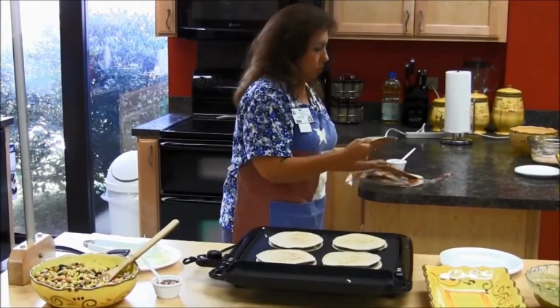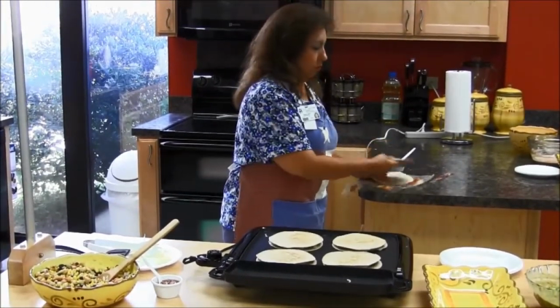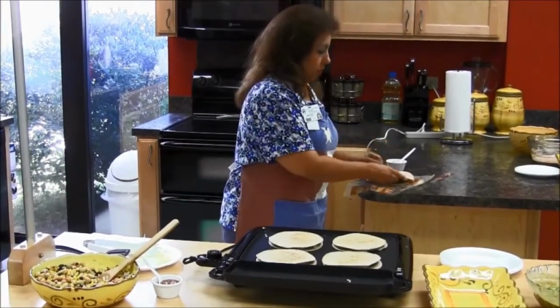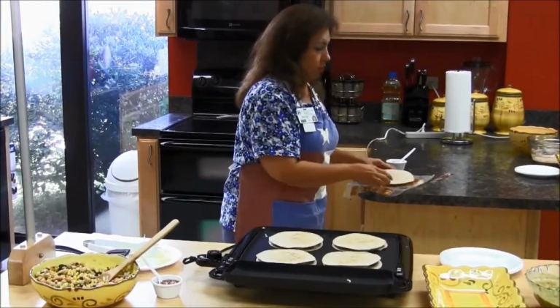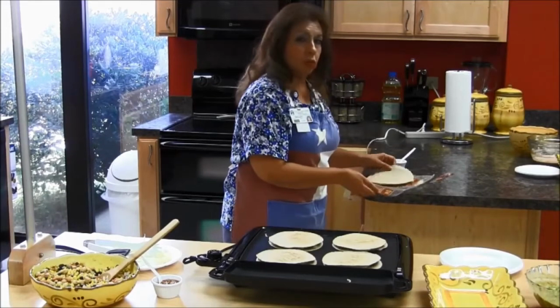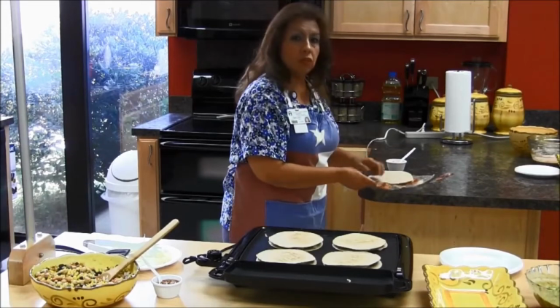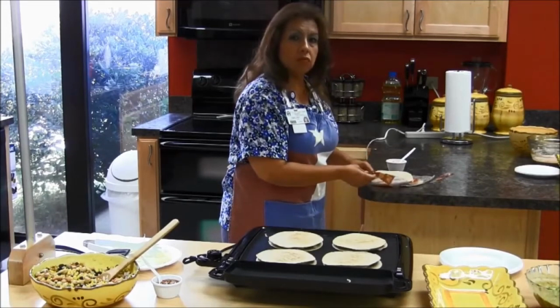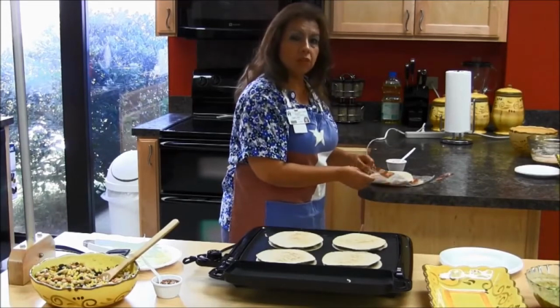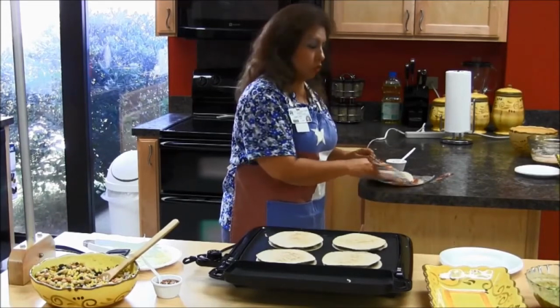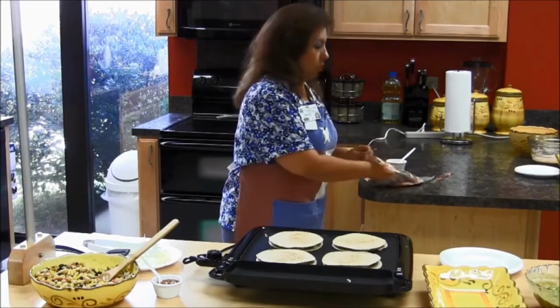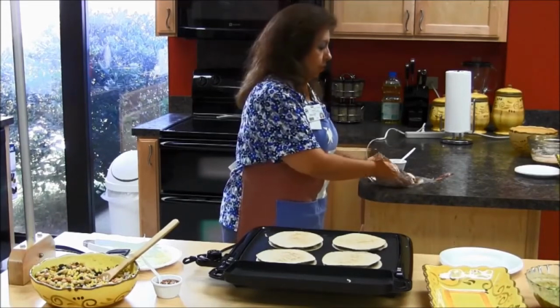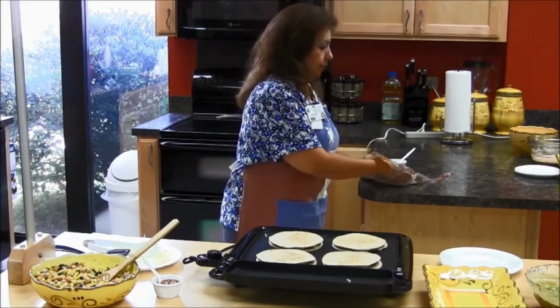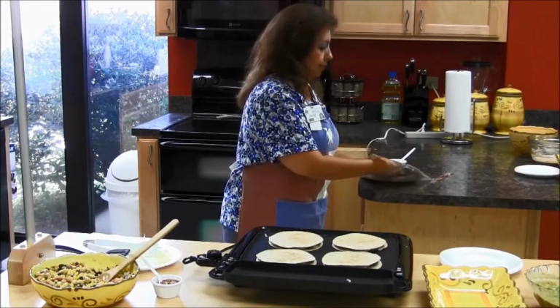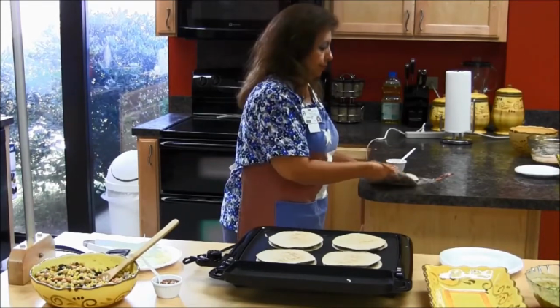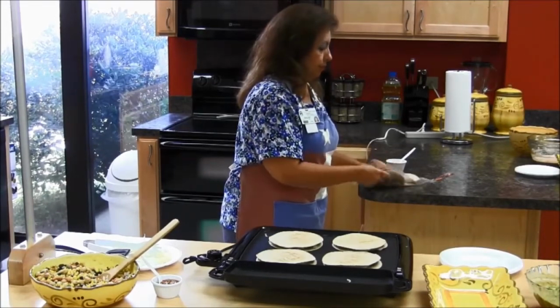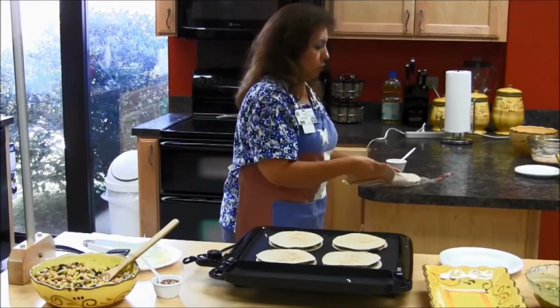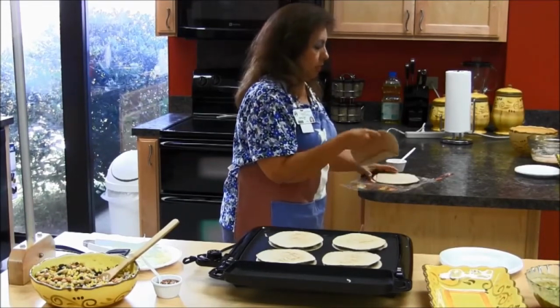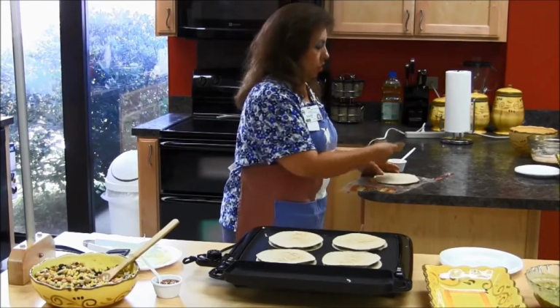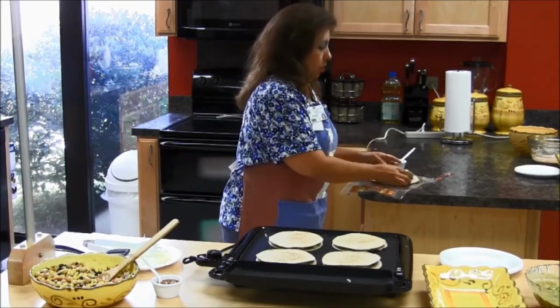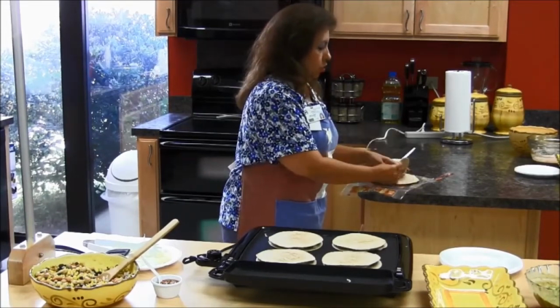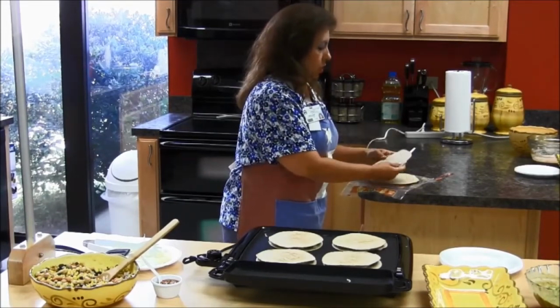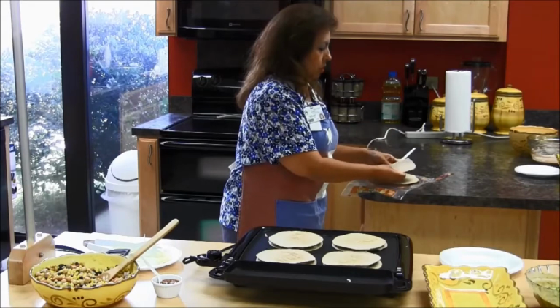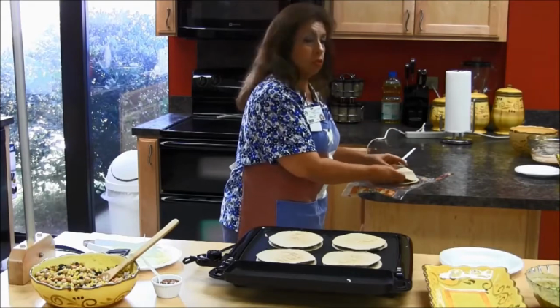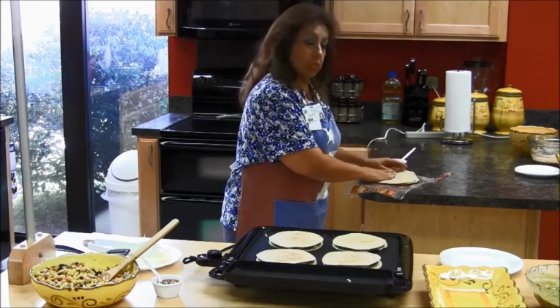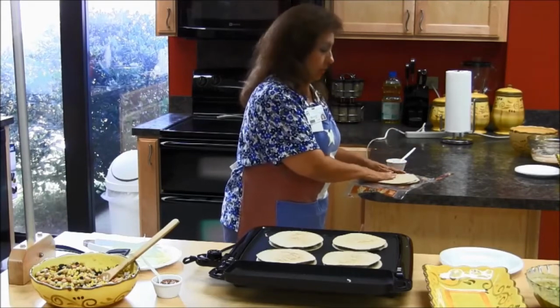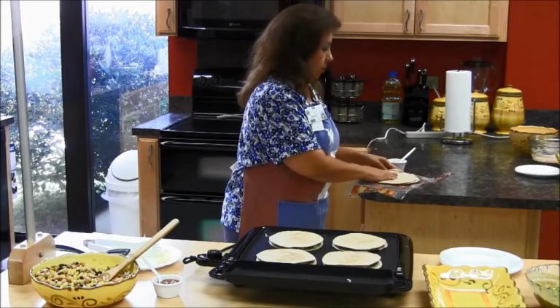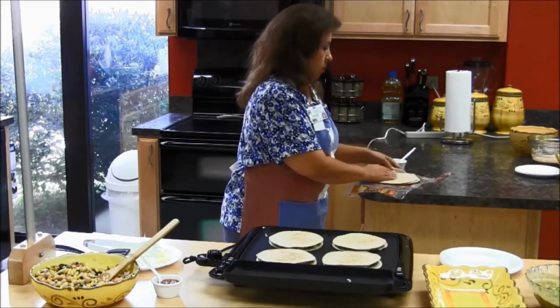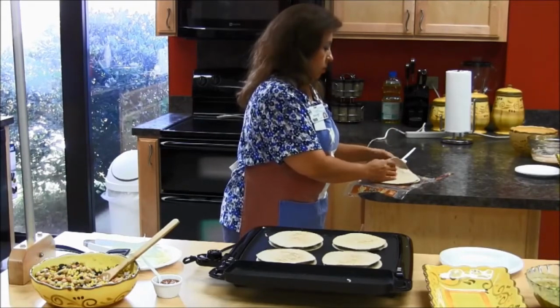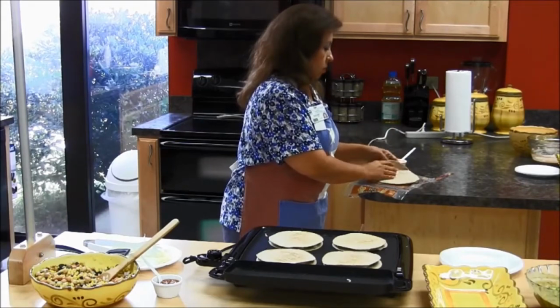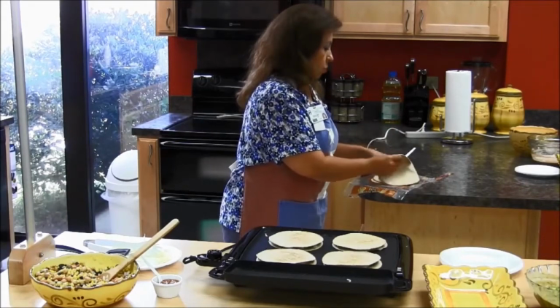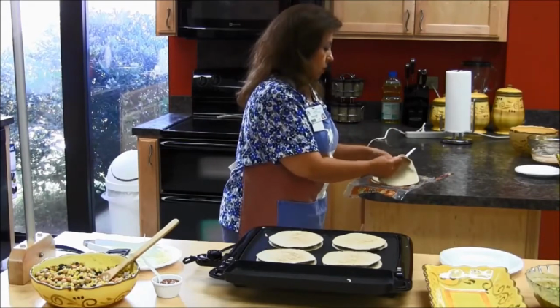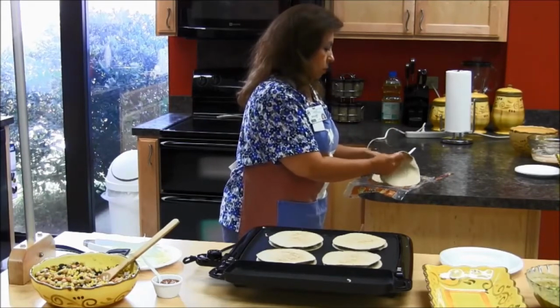So if you're on WIC, you can use everything that you get on WIC — your spinach, your cheese, the tortillas. So it's really simple.